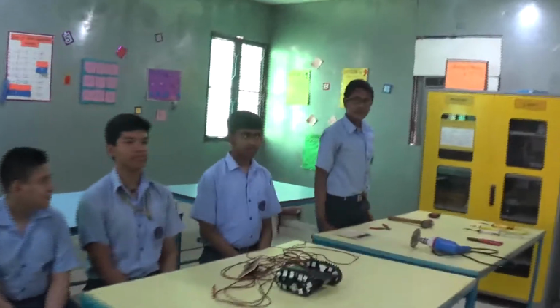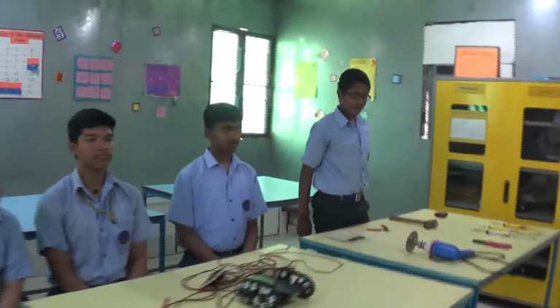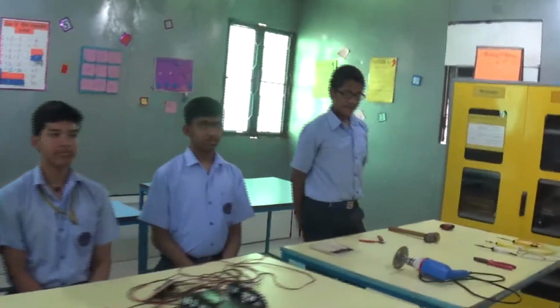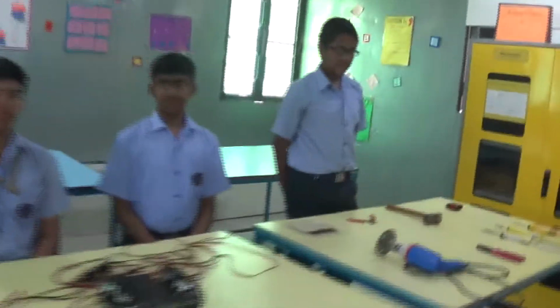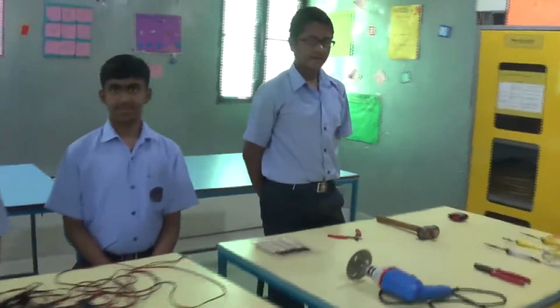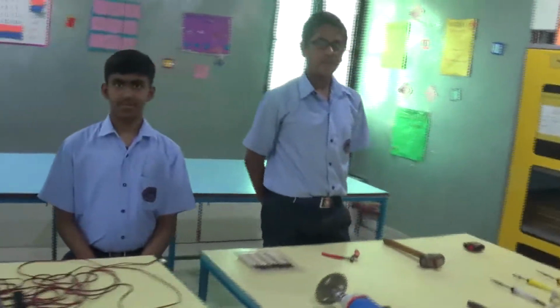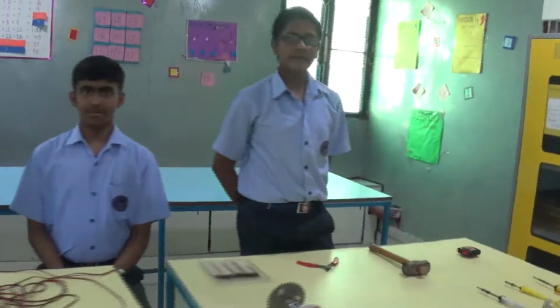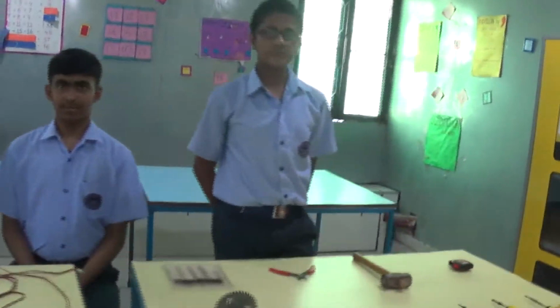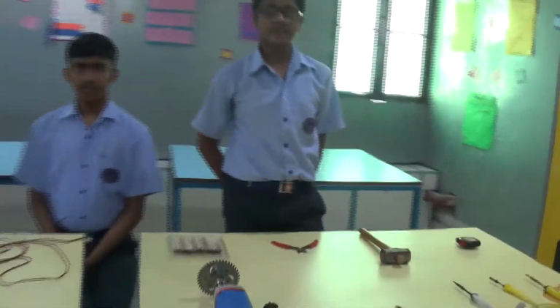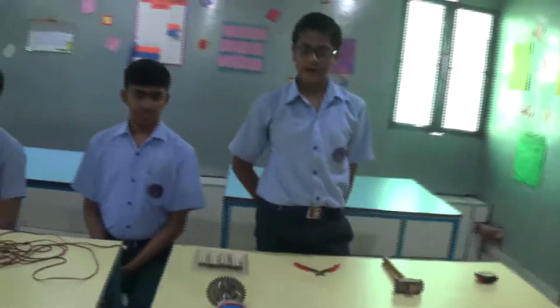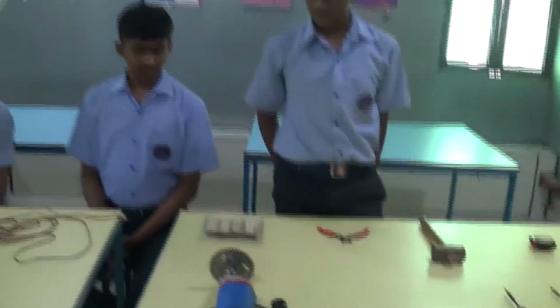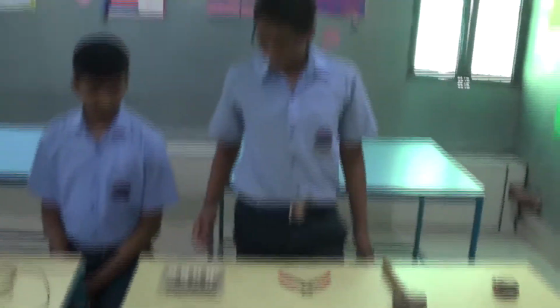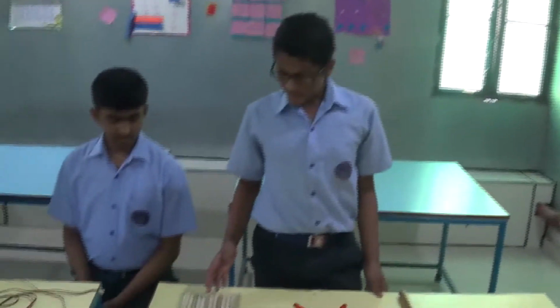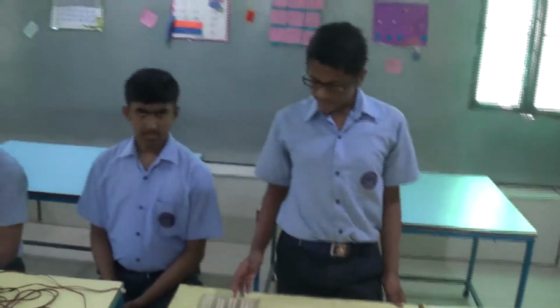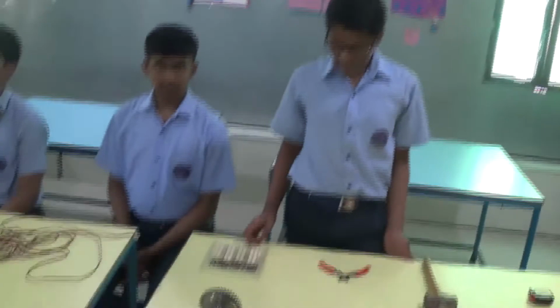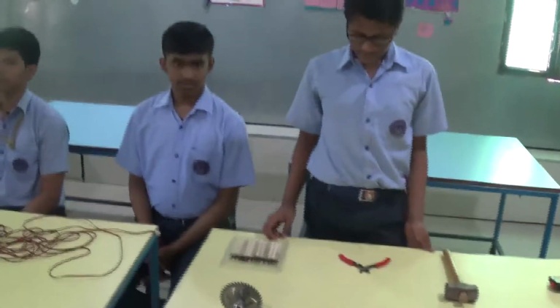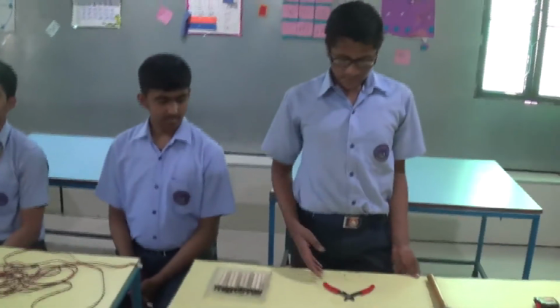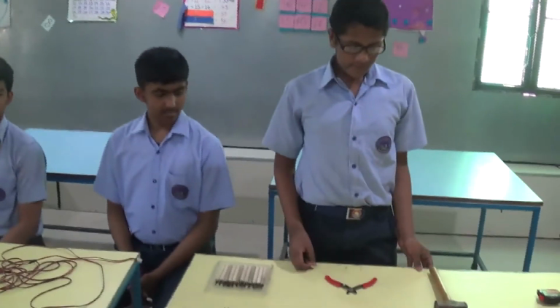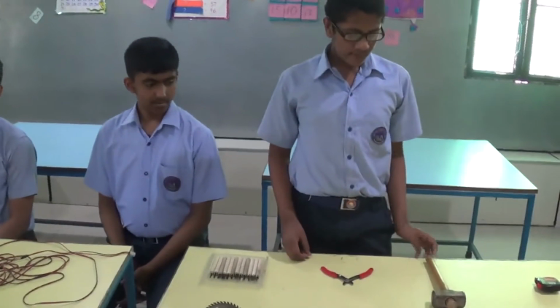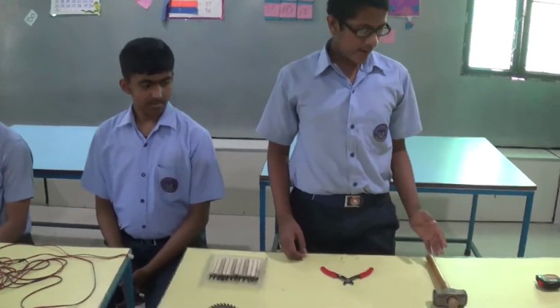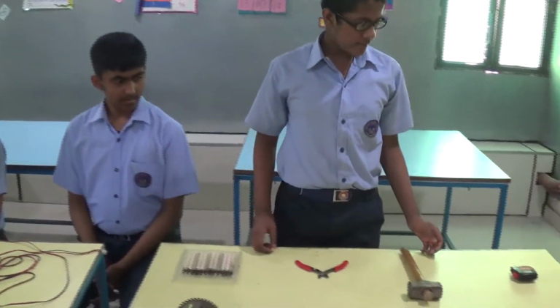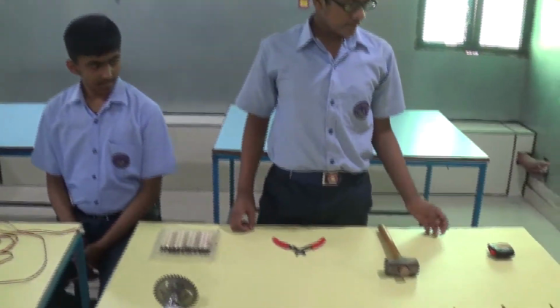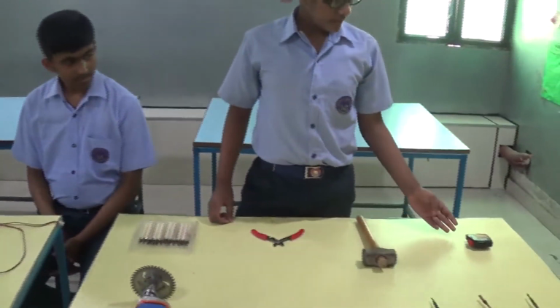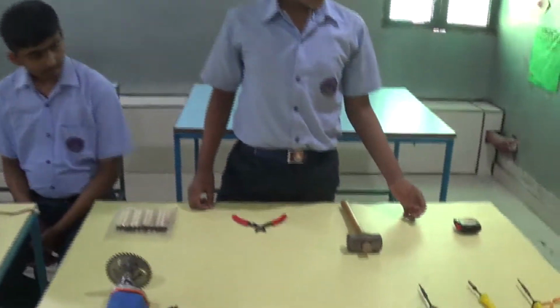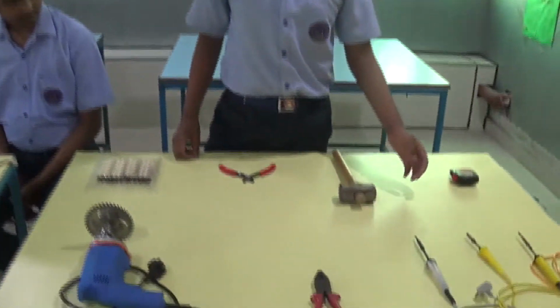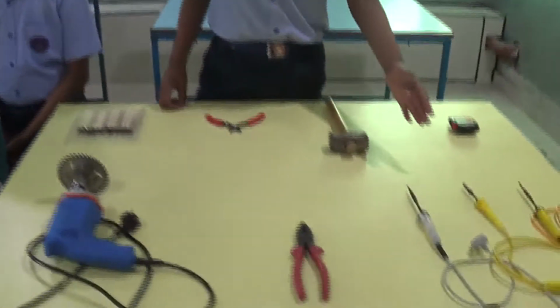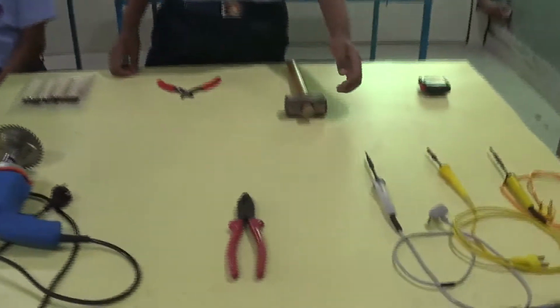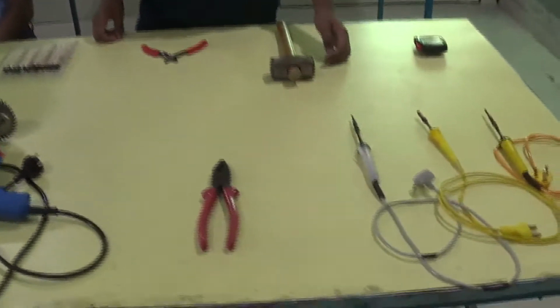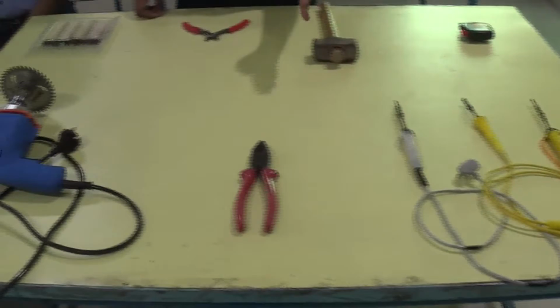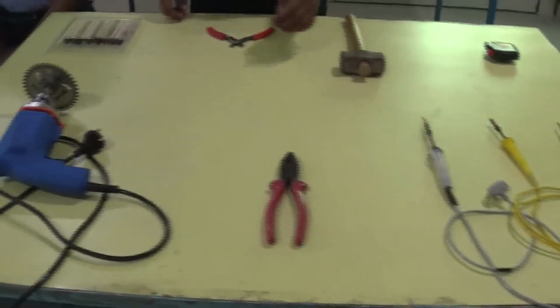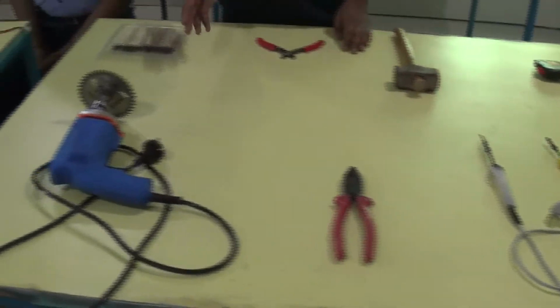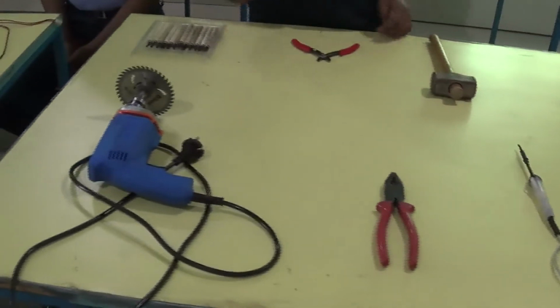Hello everyone. These are the common materials used to make our bot: chisels, wire cutter, hammer, measuring tape, soldering machines, plier, and railing machine.